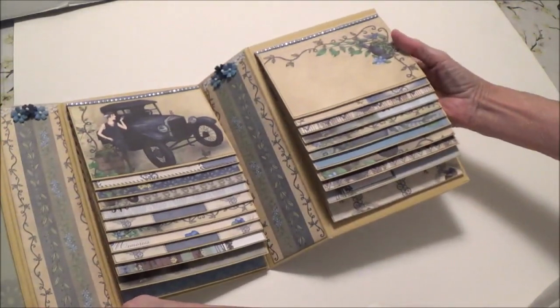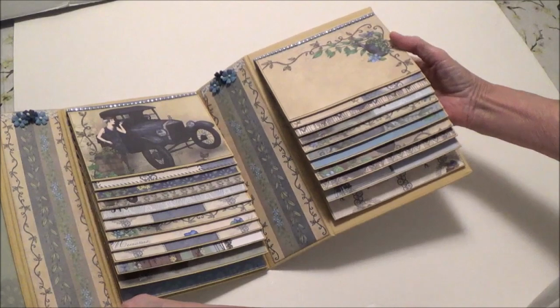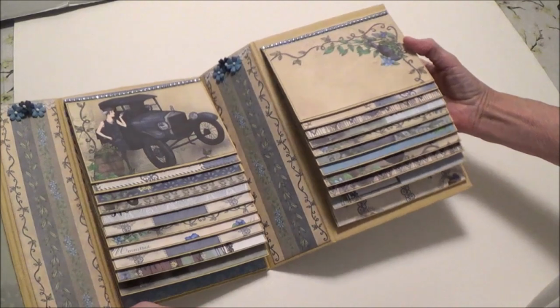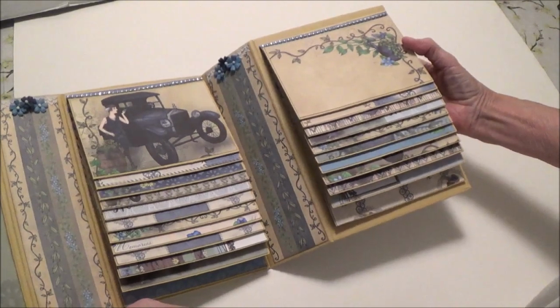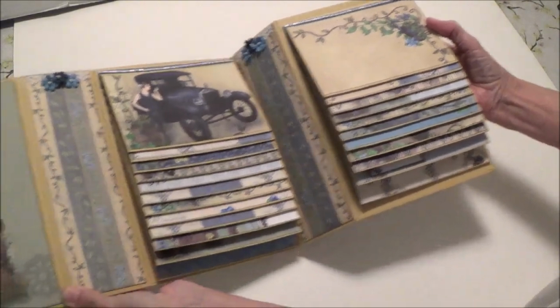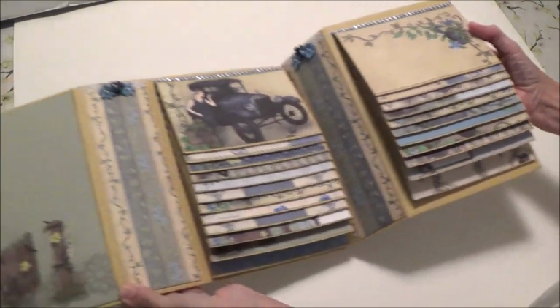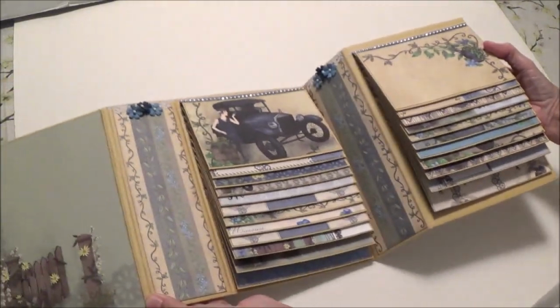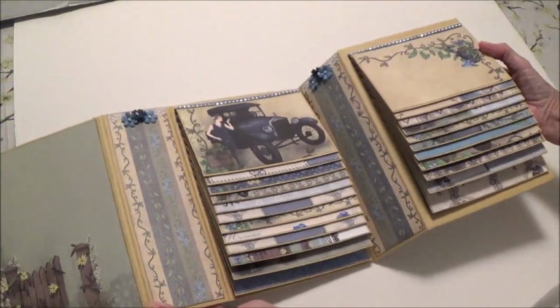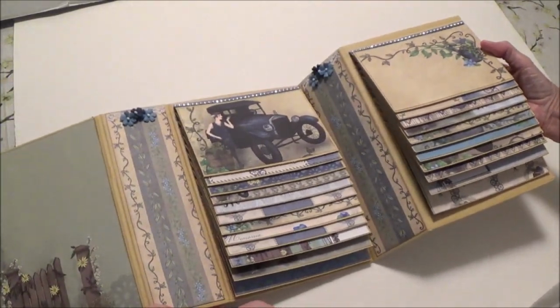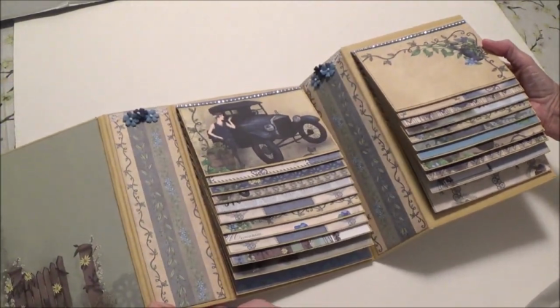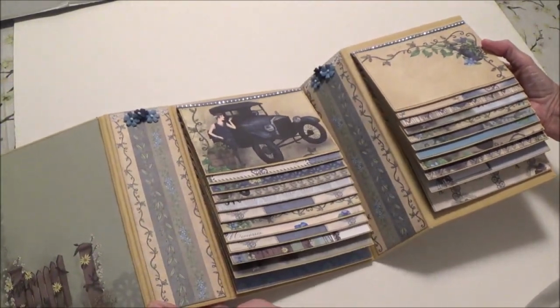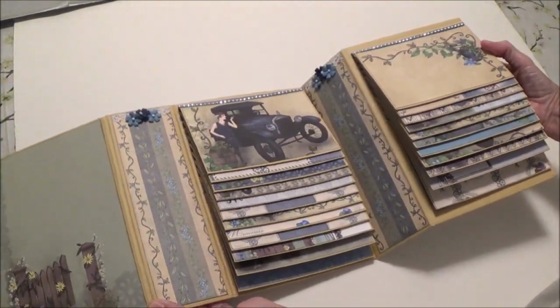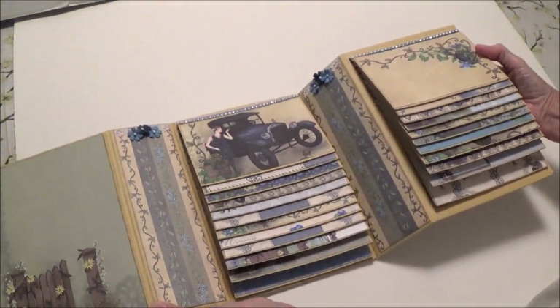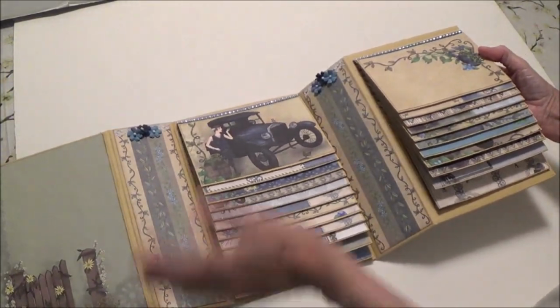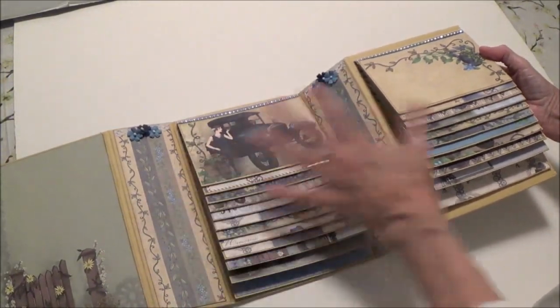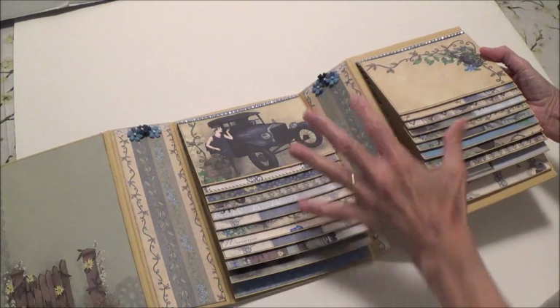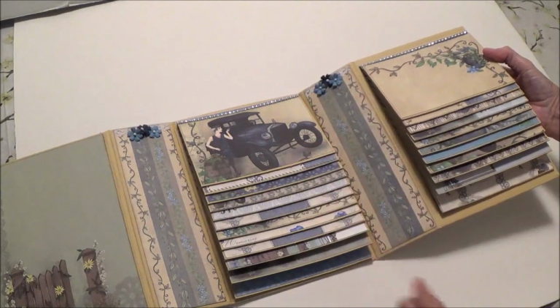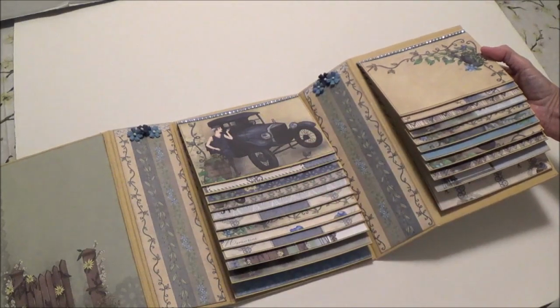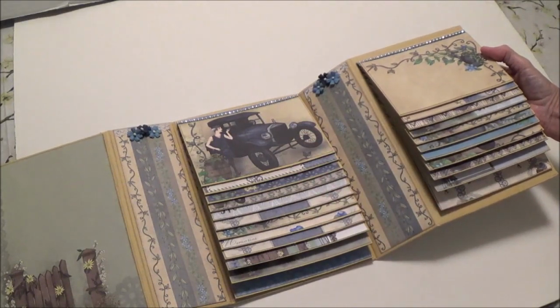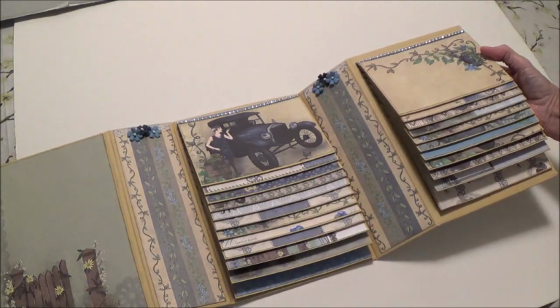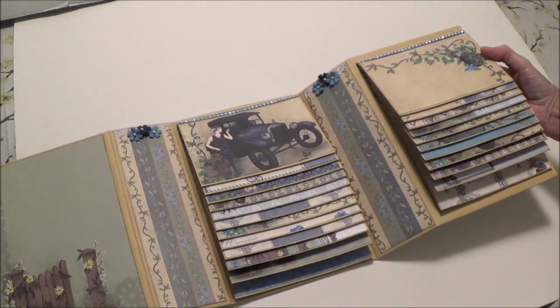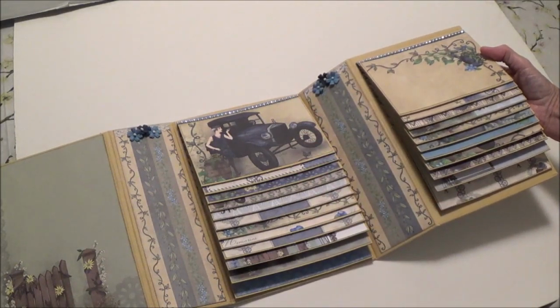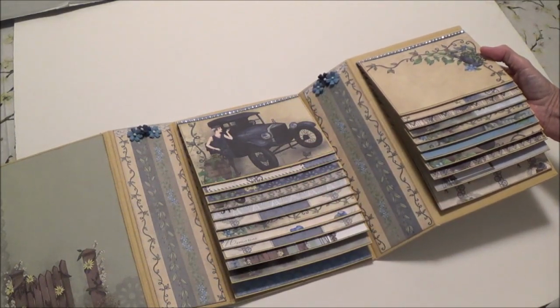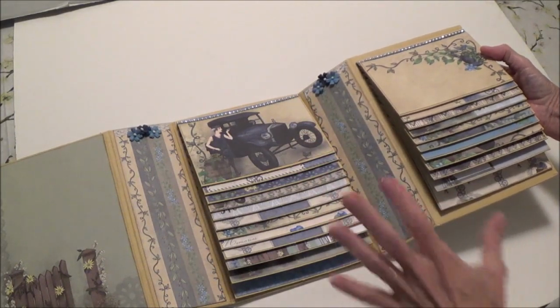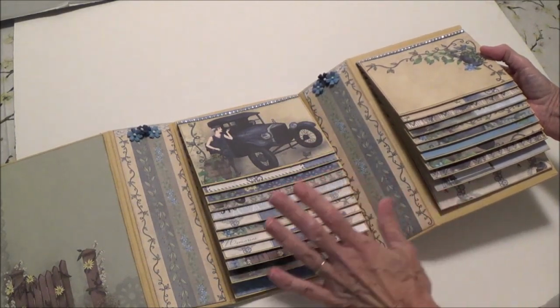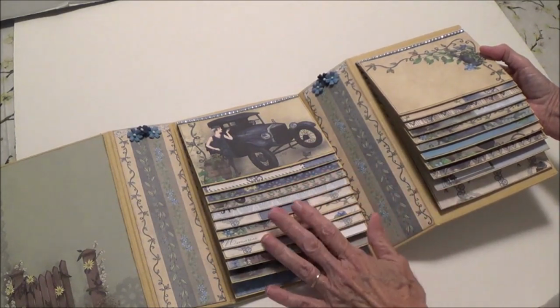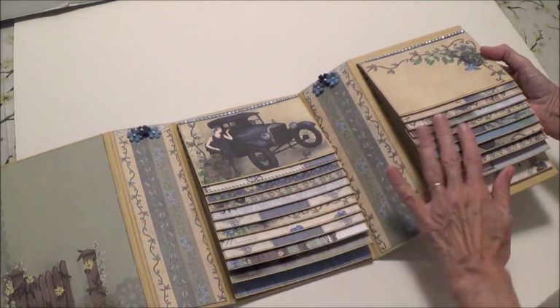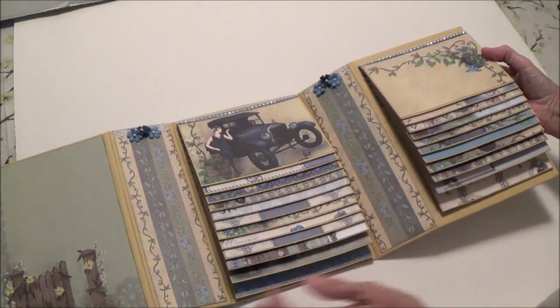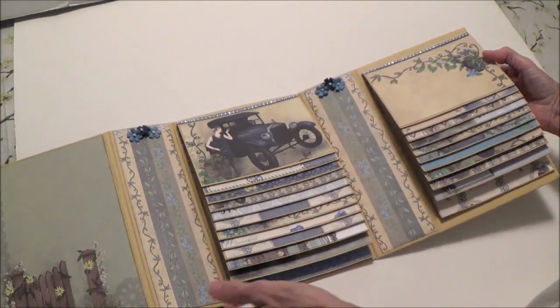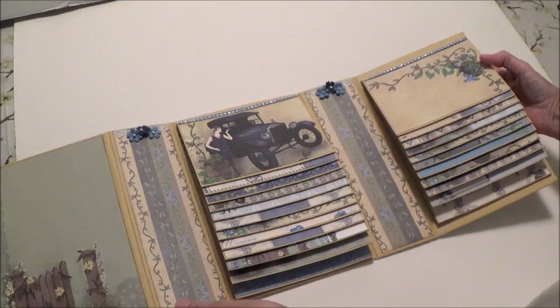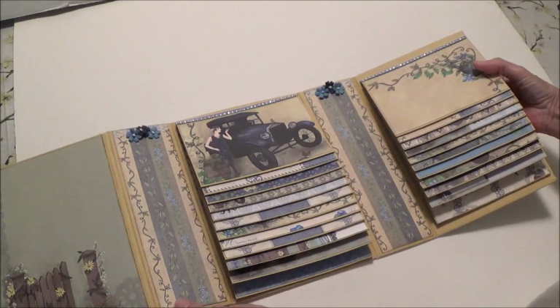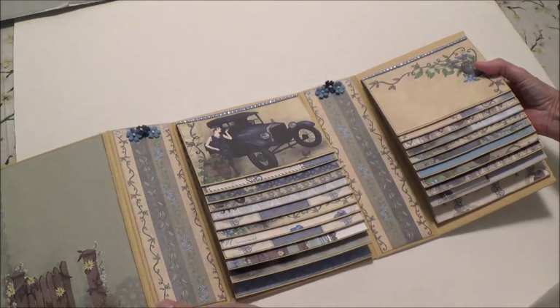Two really nice waterfalls, and you'll be able to put at least 50 pictures in here depending on if you use one or two waterfalls, because you do have the option.